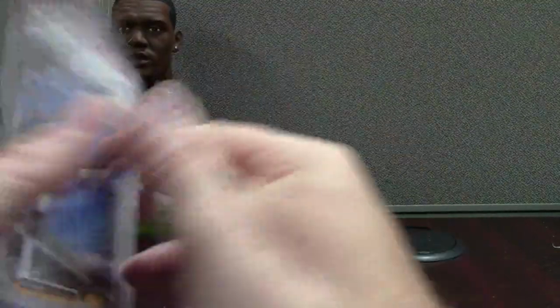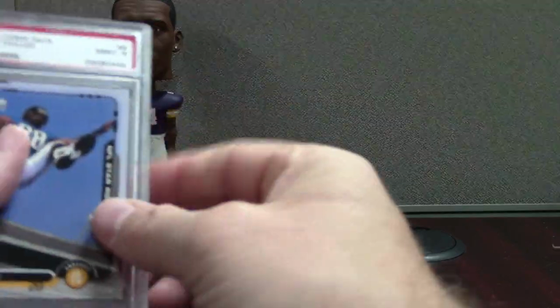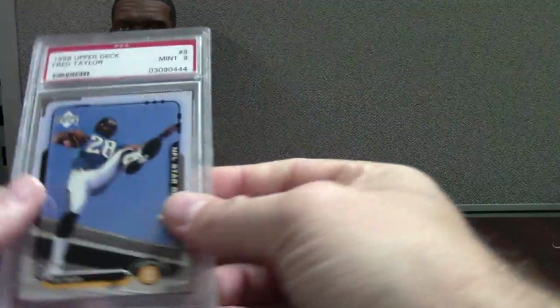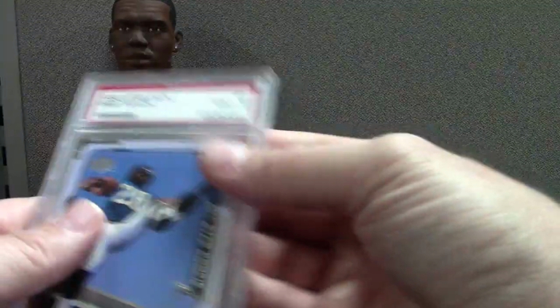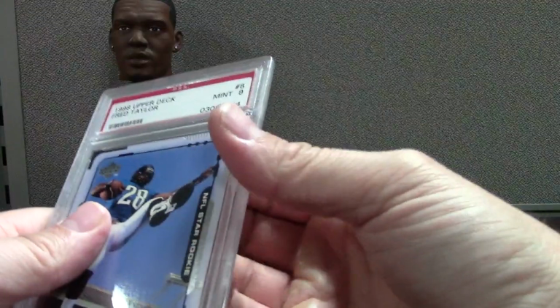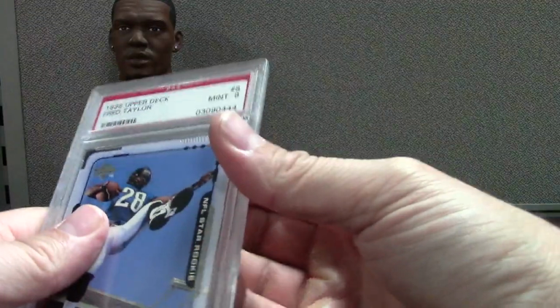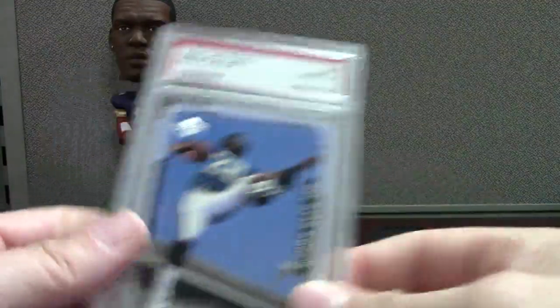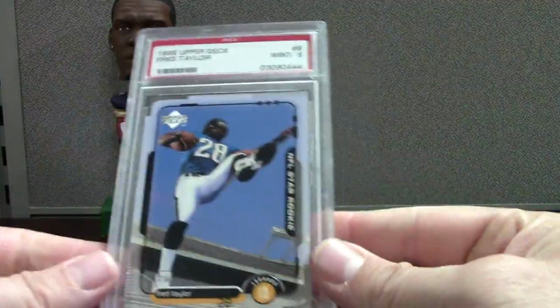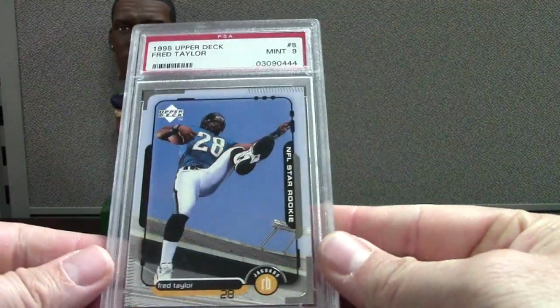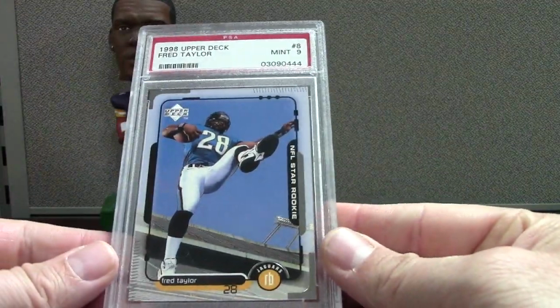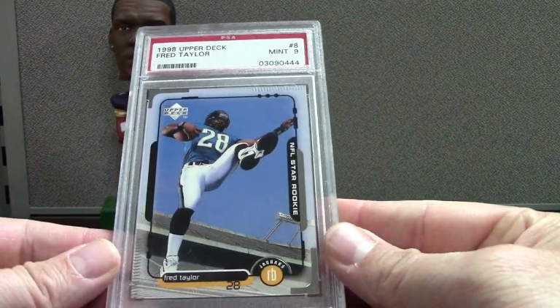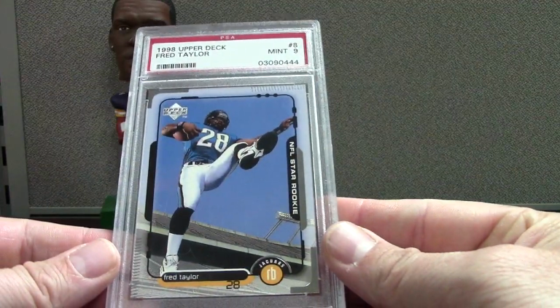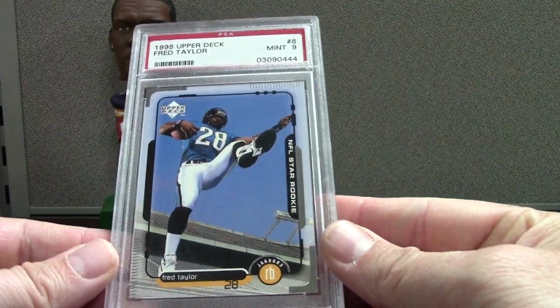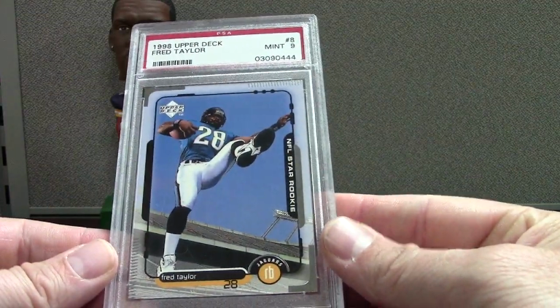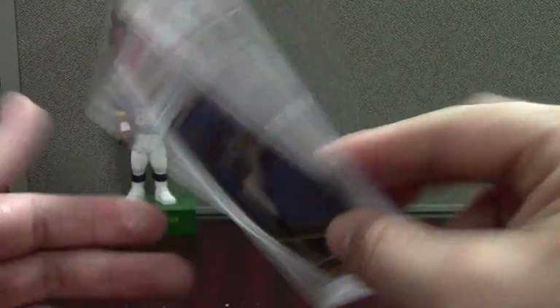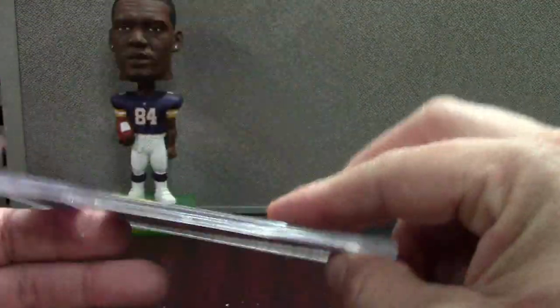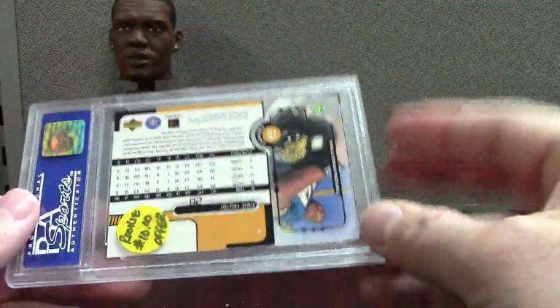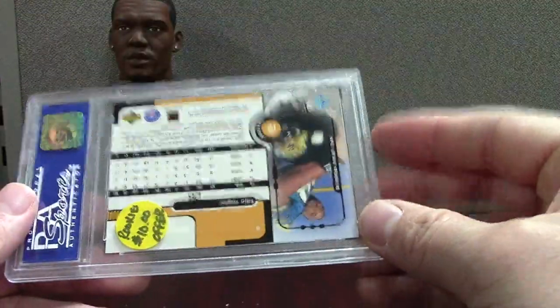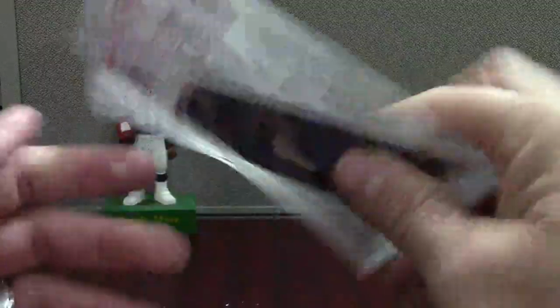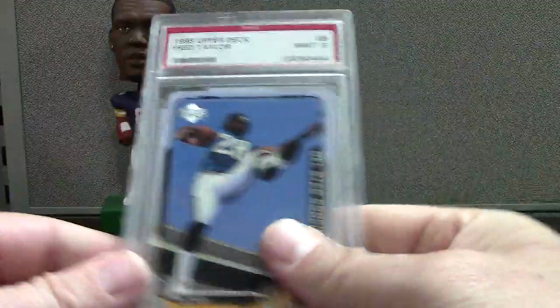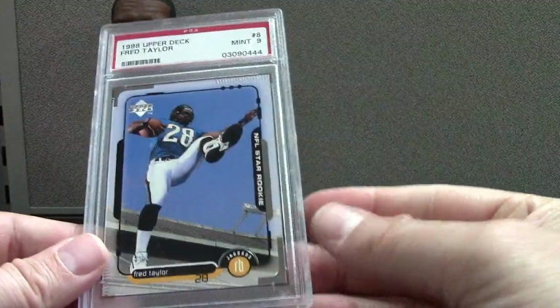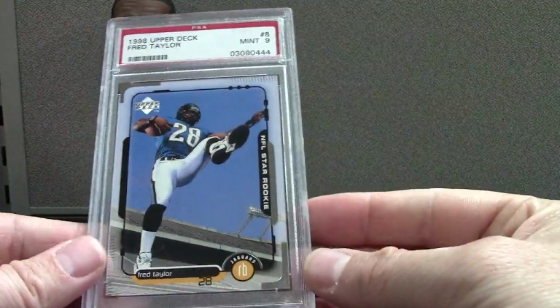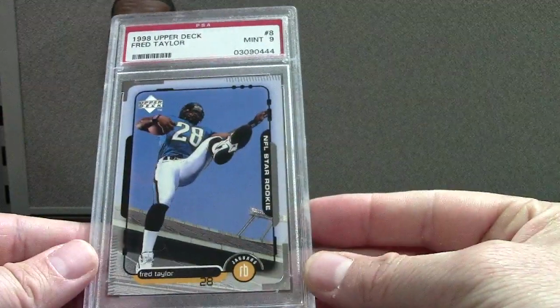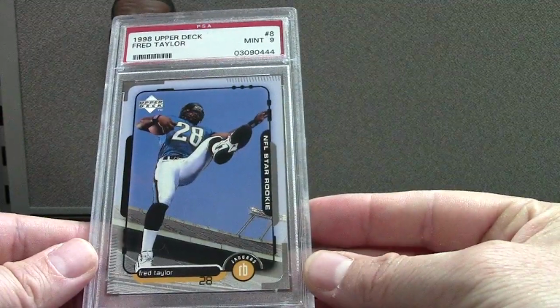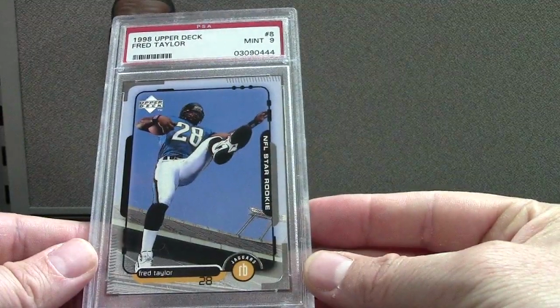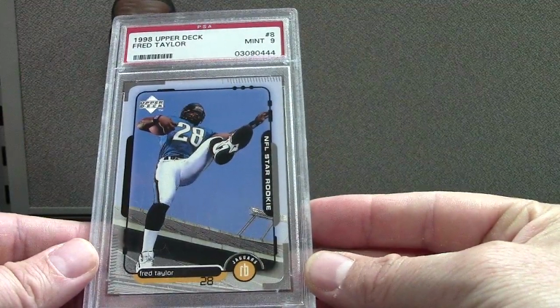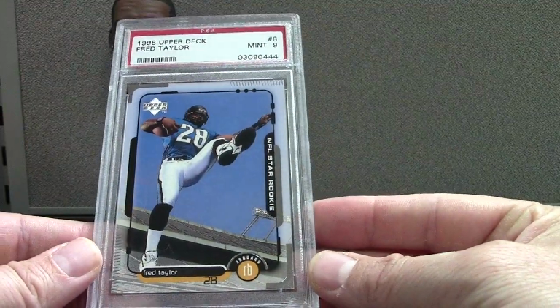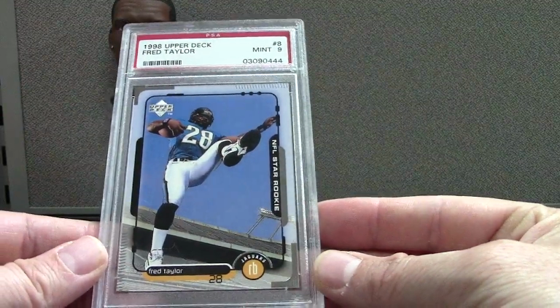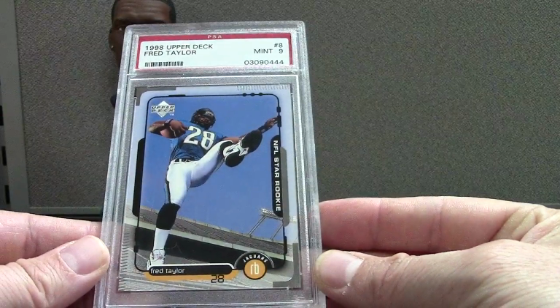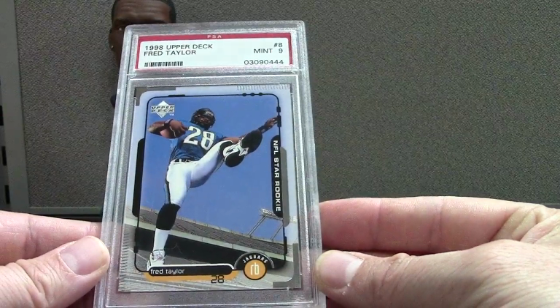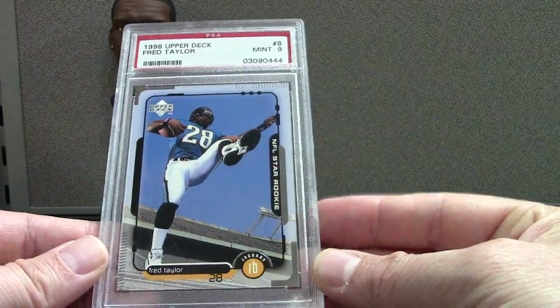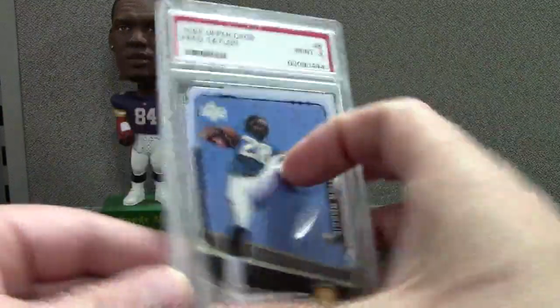Fred Taylor — this was like three bucks or something. It's the Upper Deck Star Rookie 98, and it's a PSA 9 mint. Nice Fred Taylor.